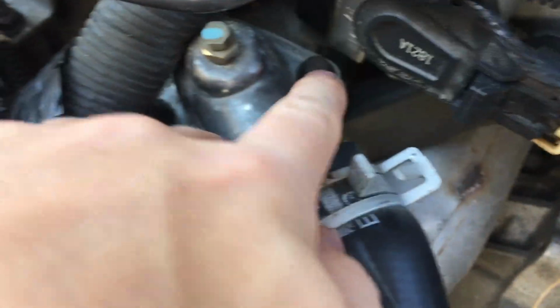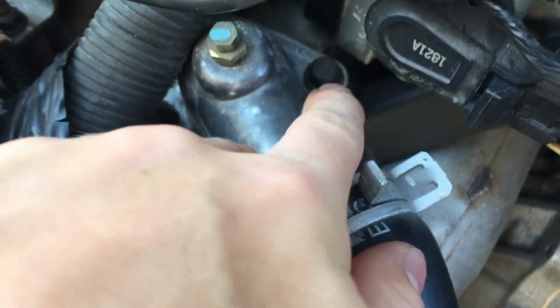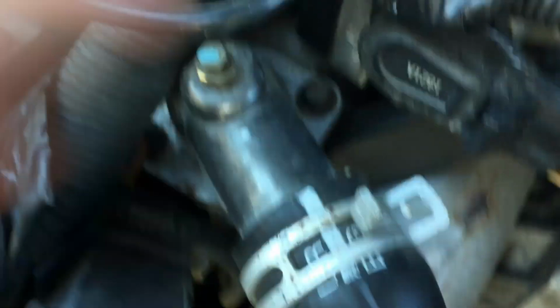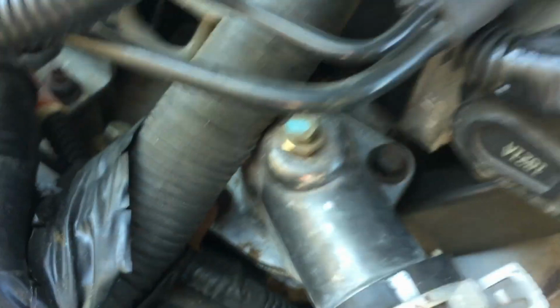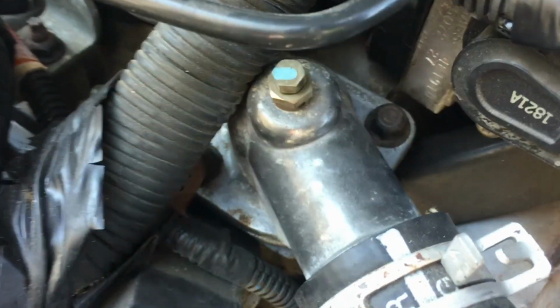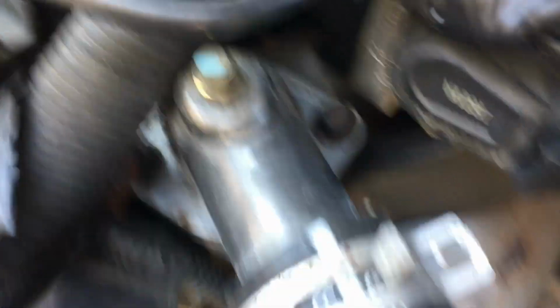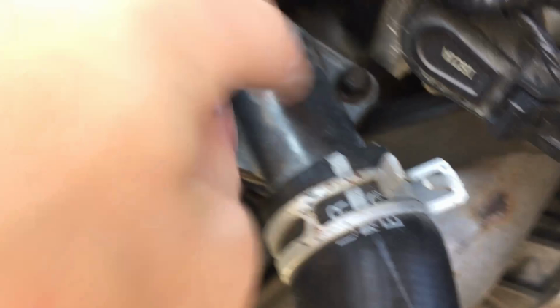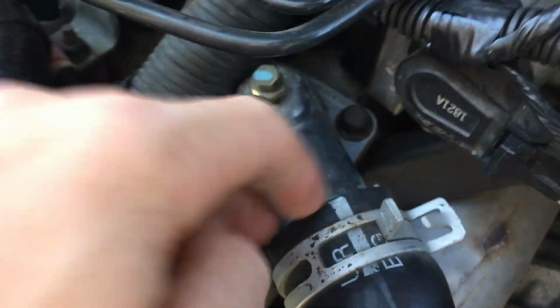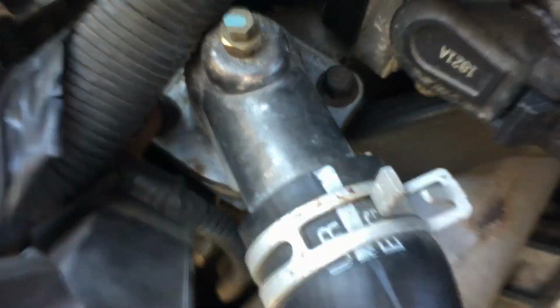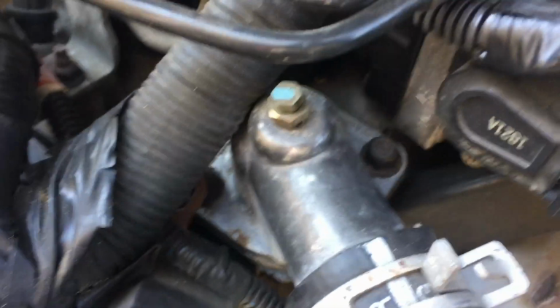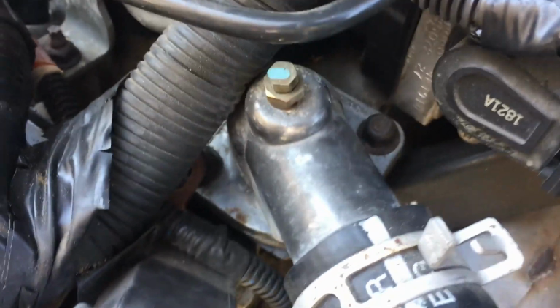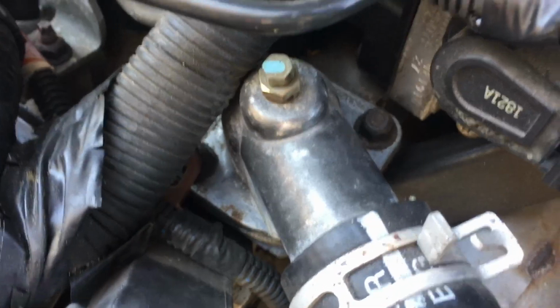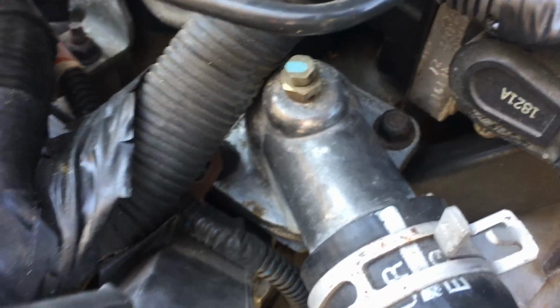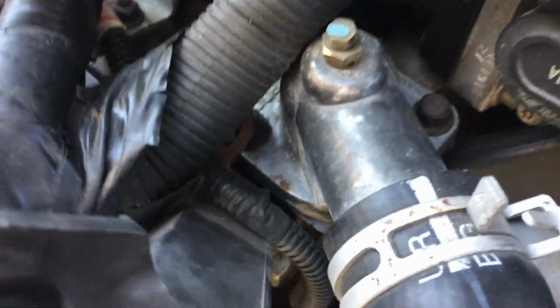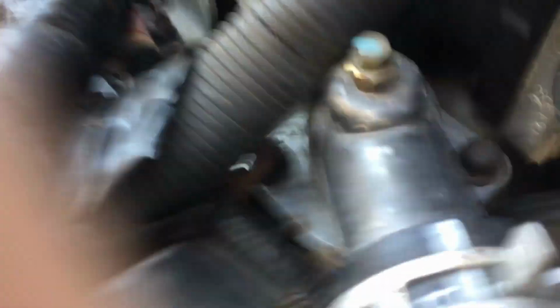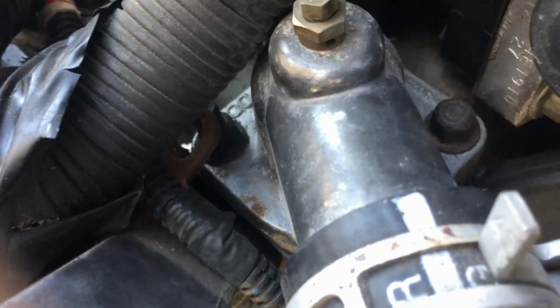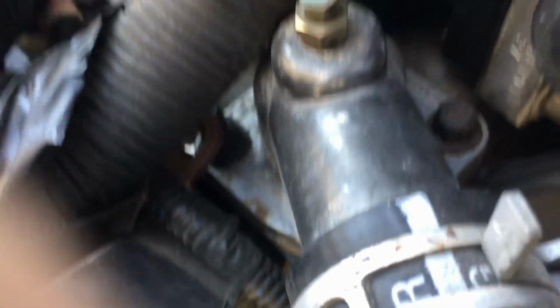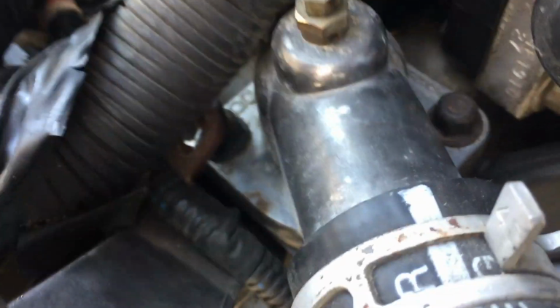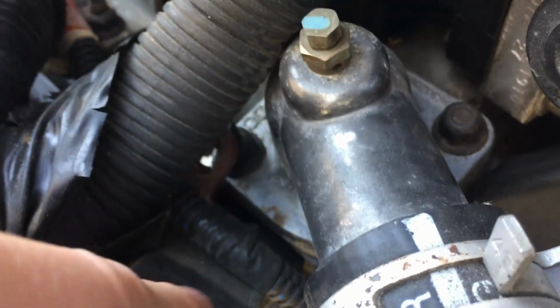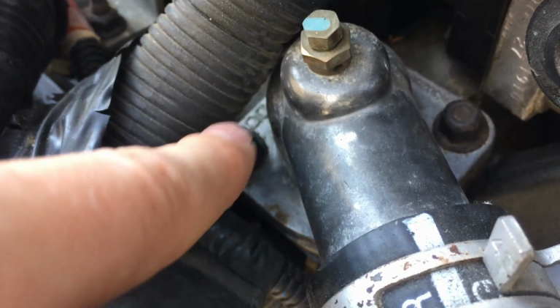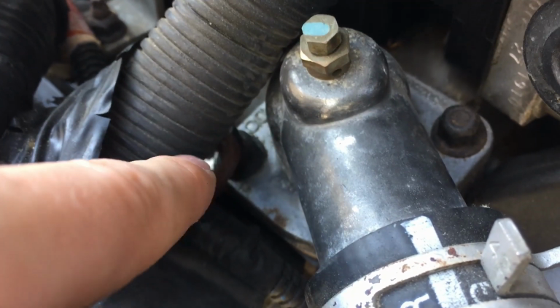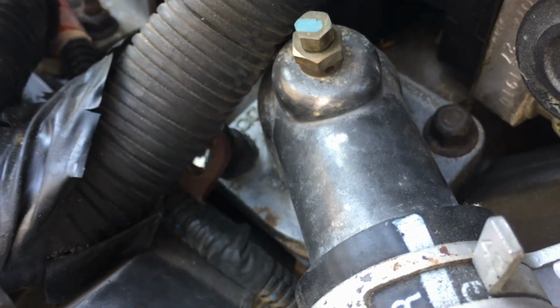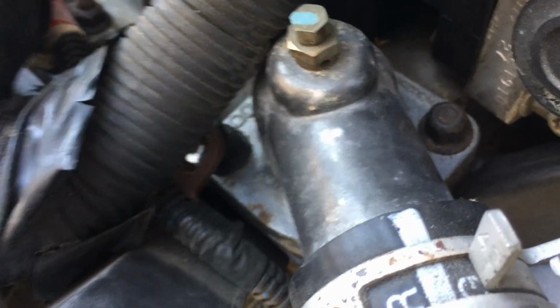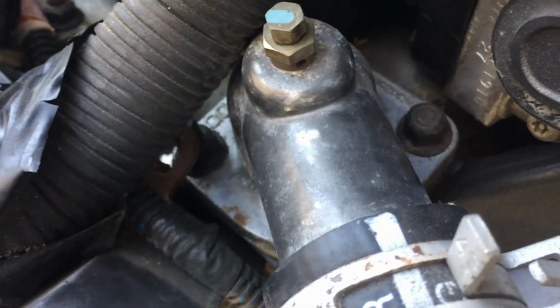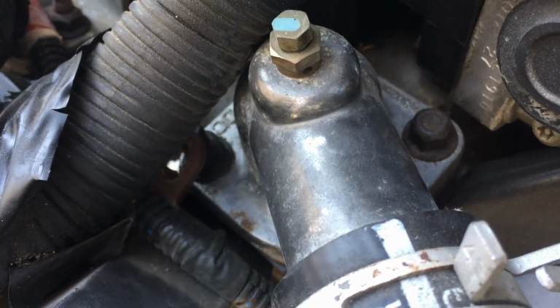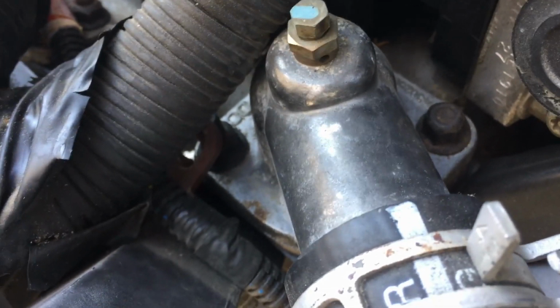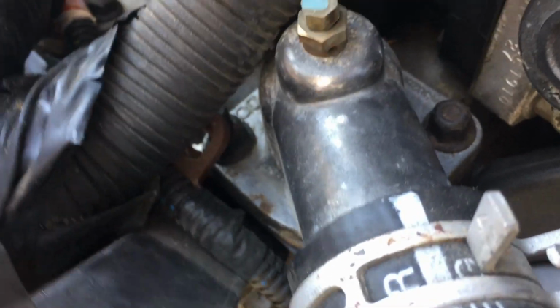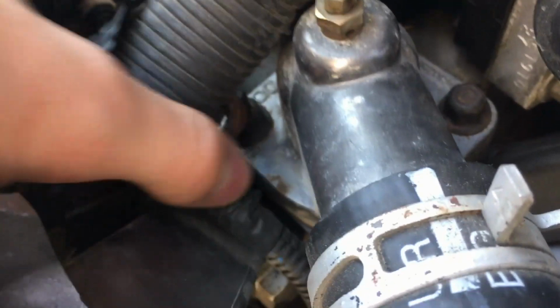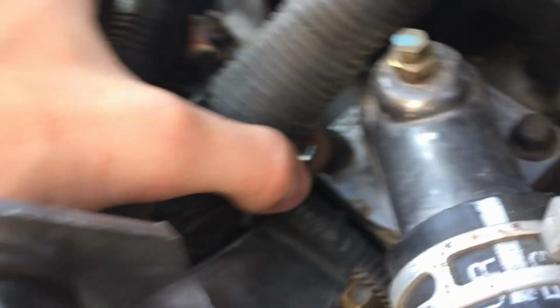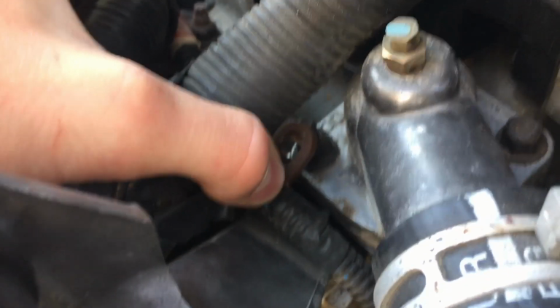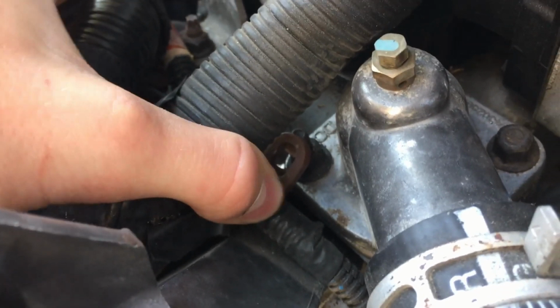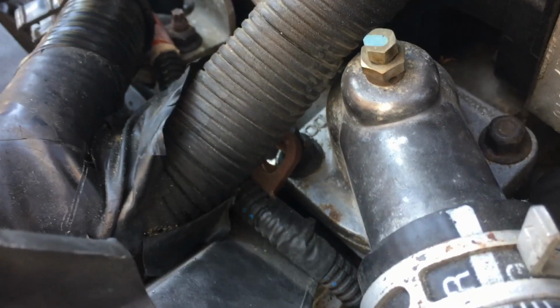You need a 10mm socket to take off this coupling for the thermostat — that one tucked in back there. It's going to be a little bit trickier to get off.